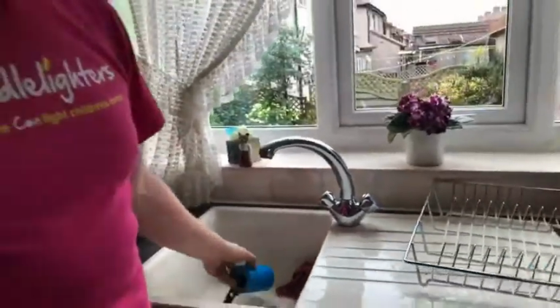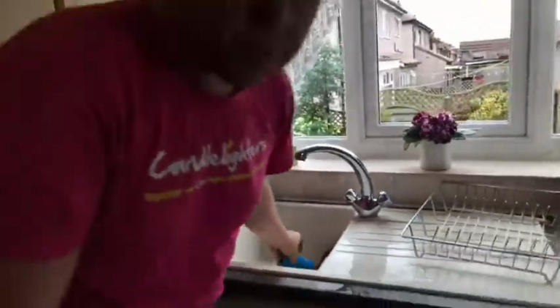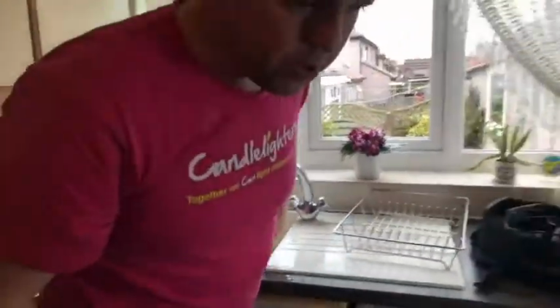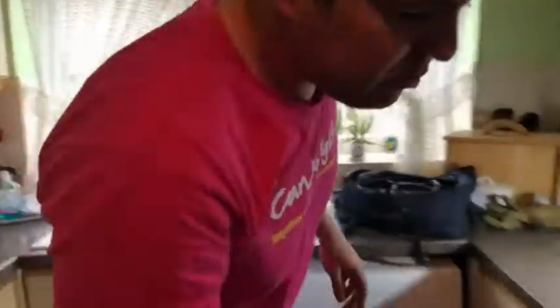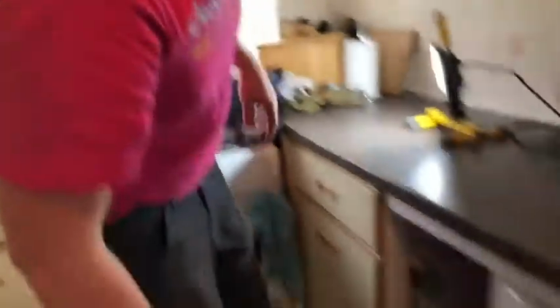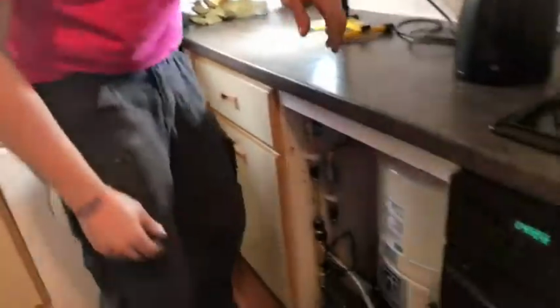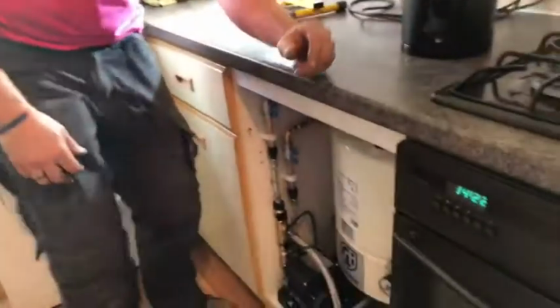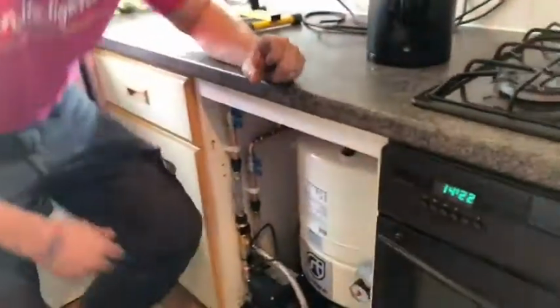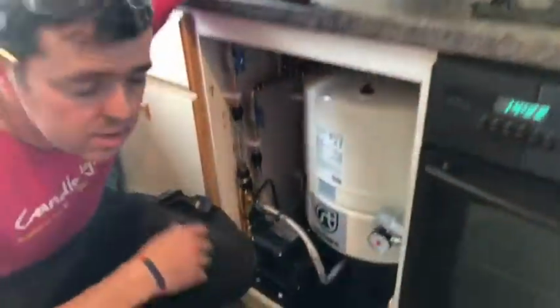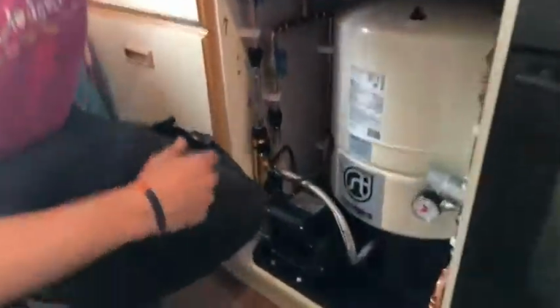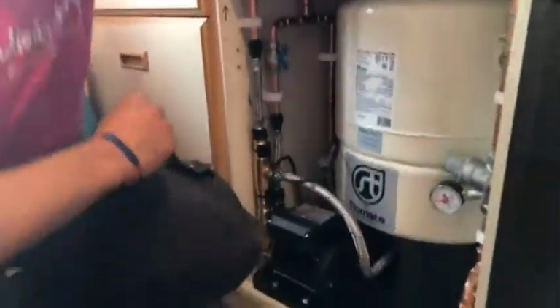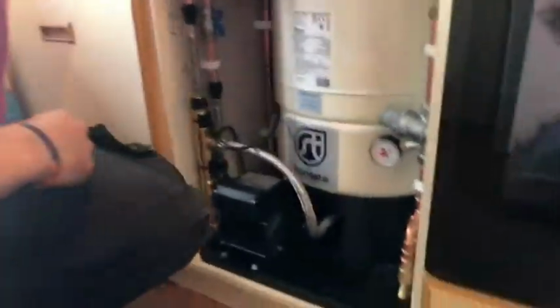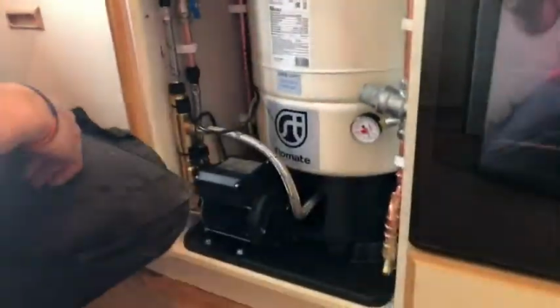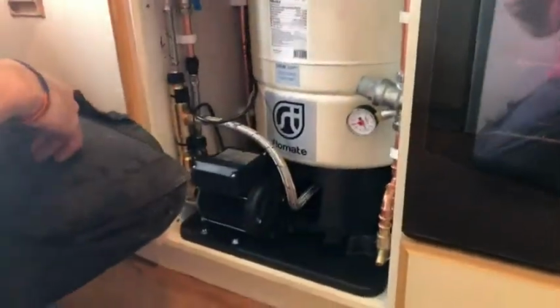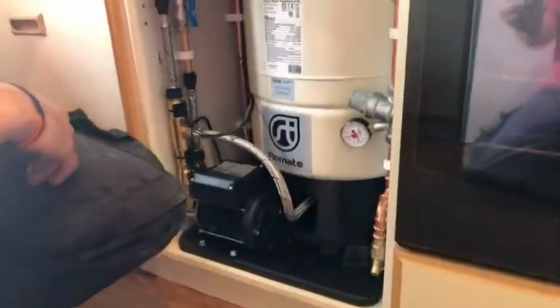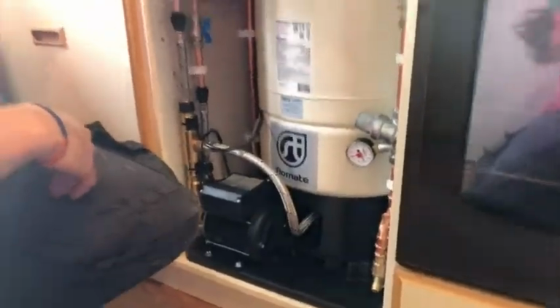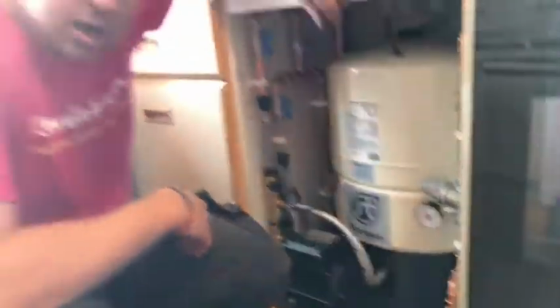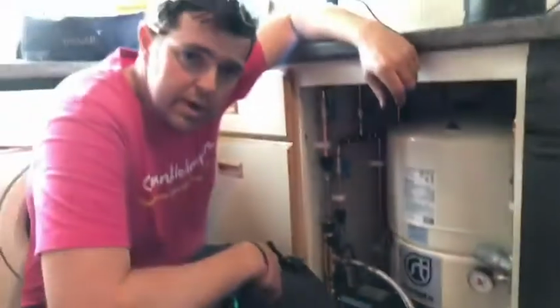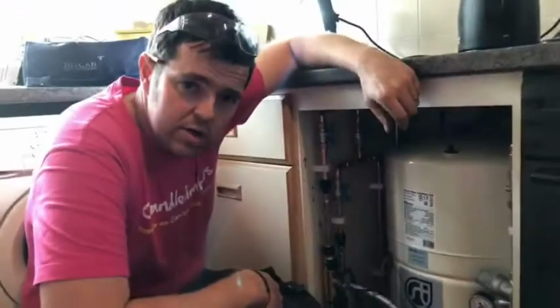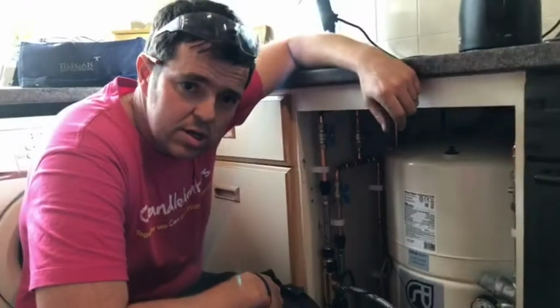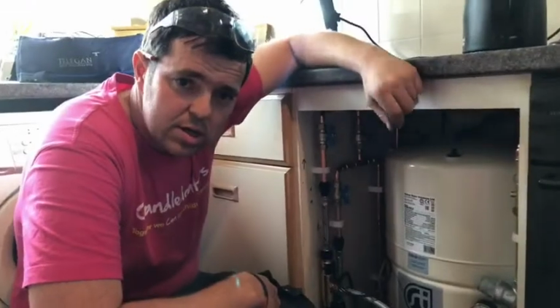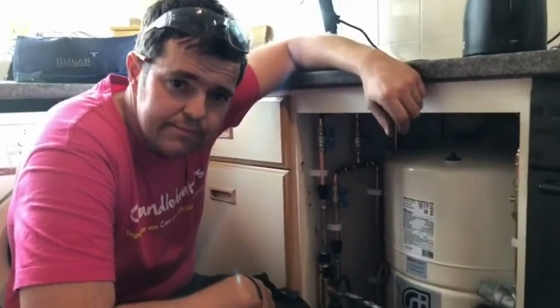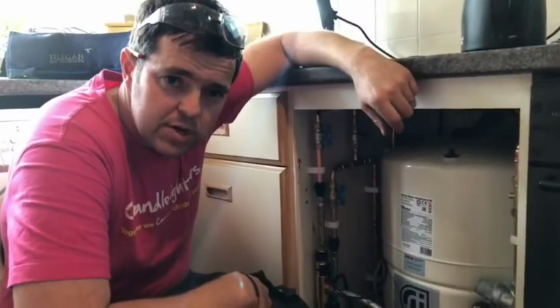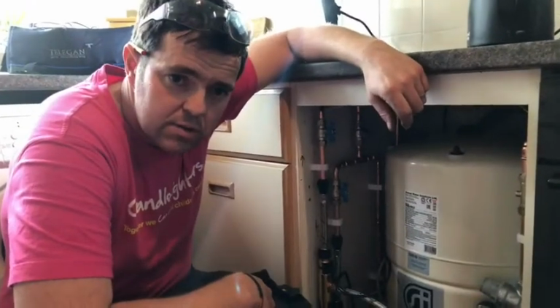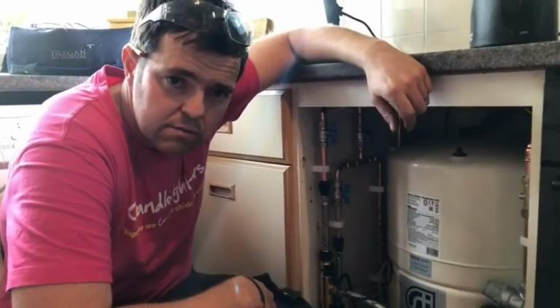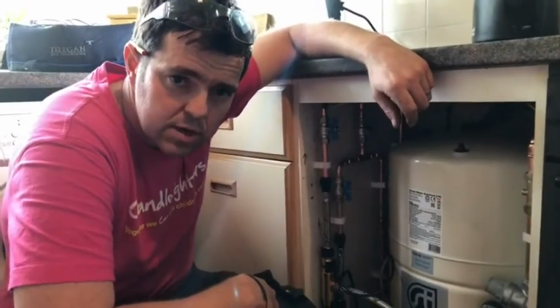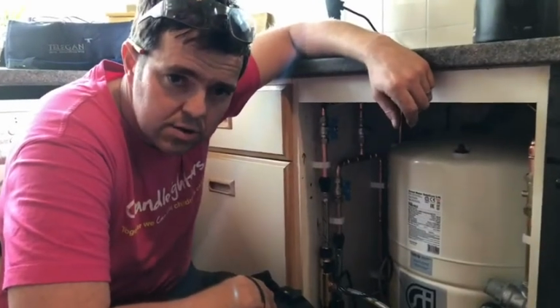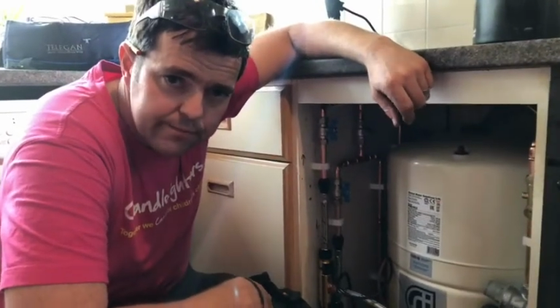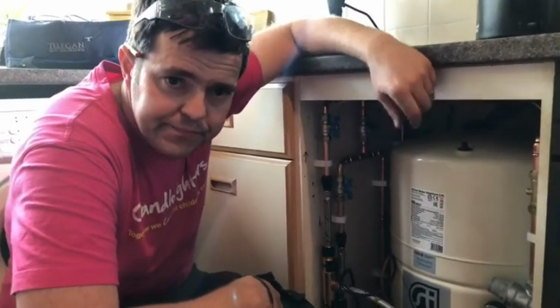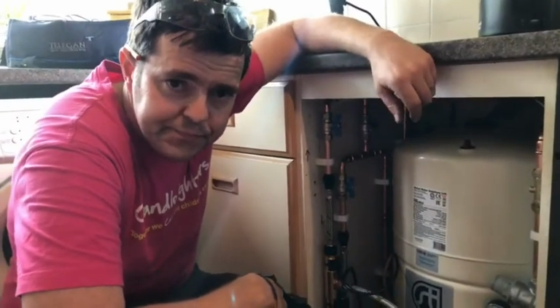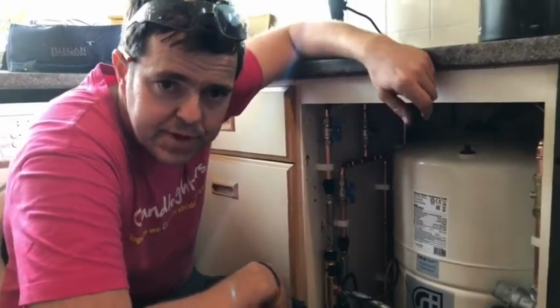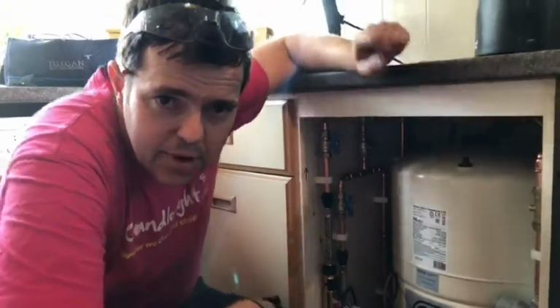And now the pump's running on, recharging the accumulator and the pipework in the building. Any more questions, just add them to the Gas Chat group. Bye.